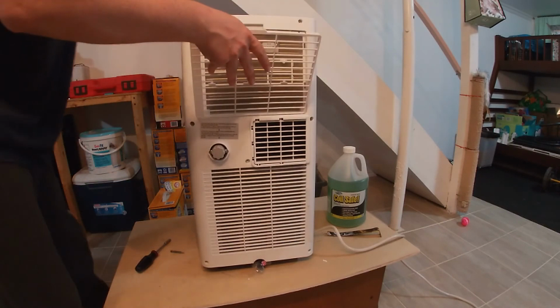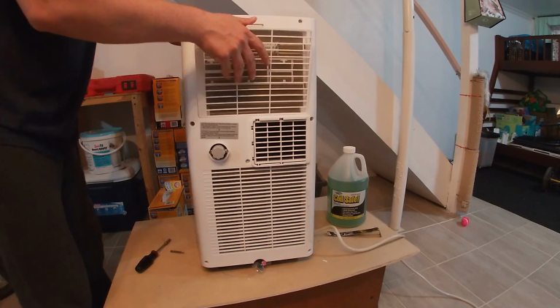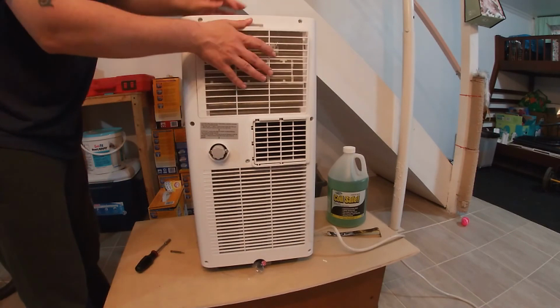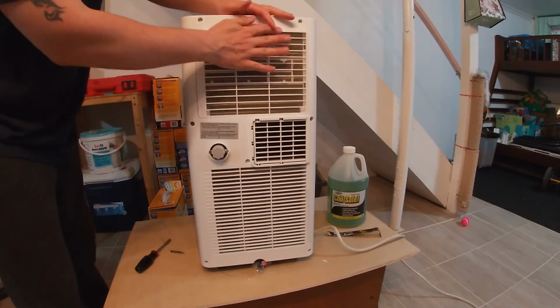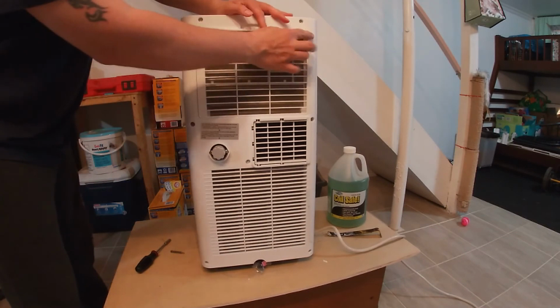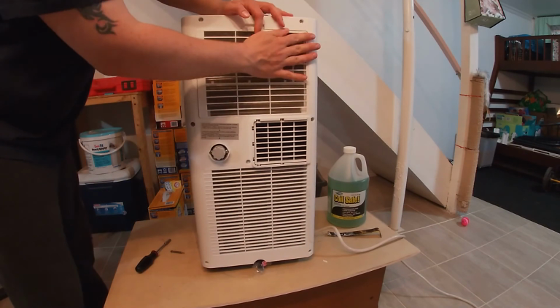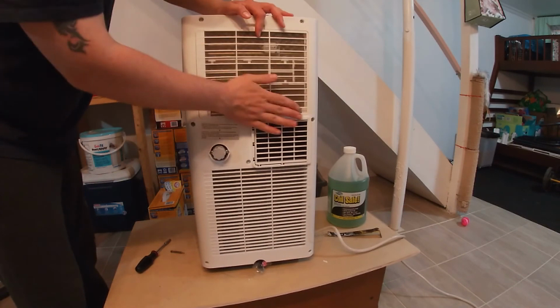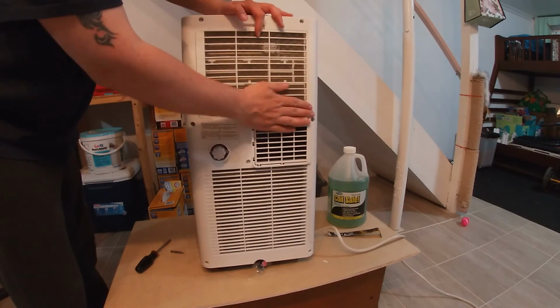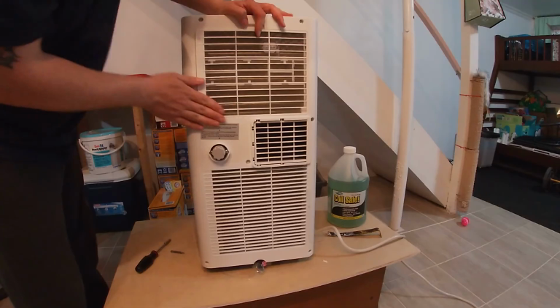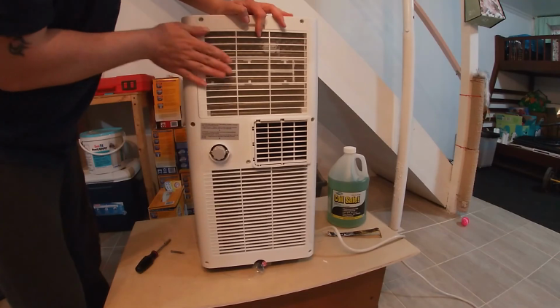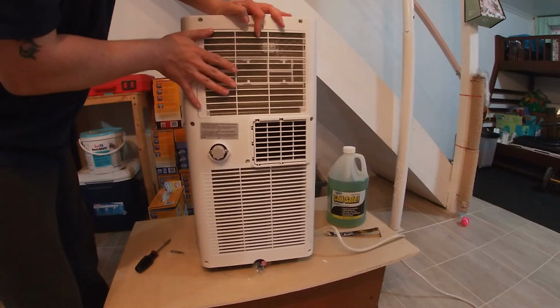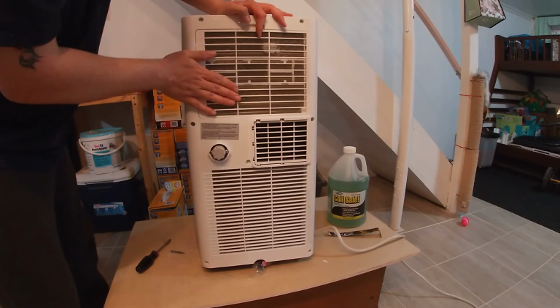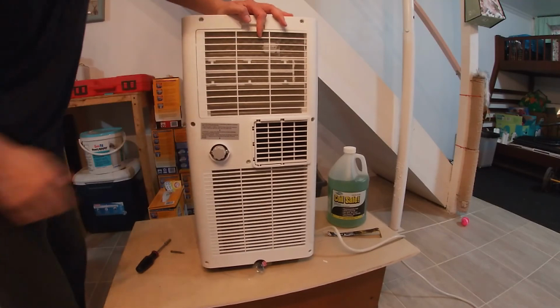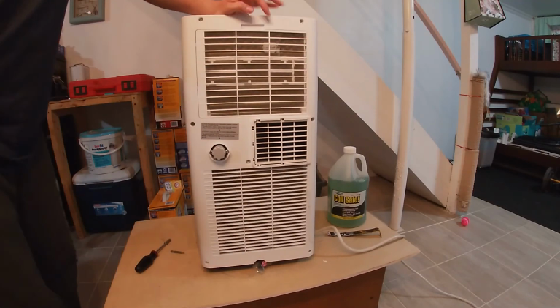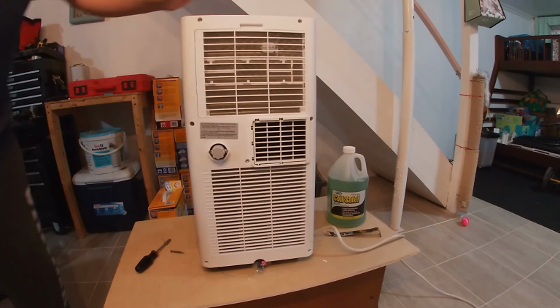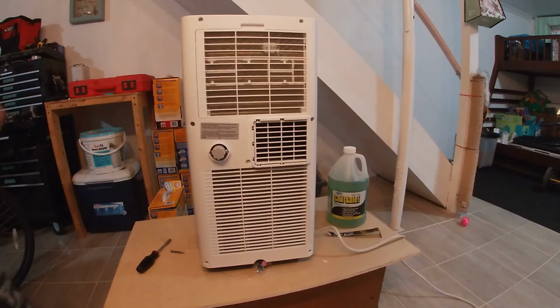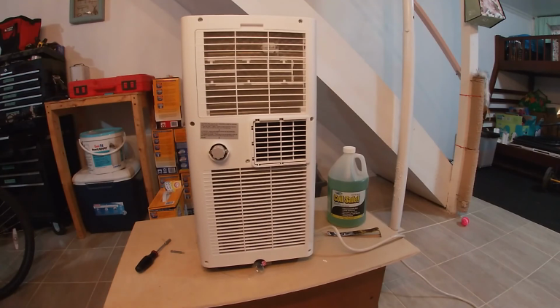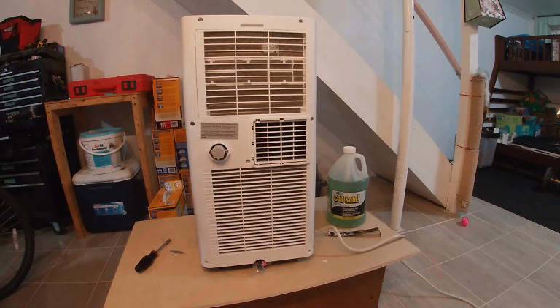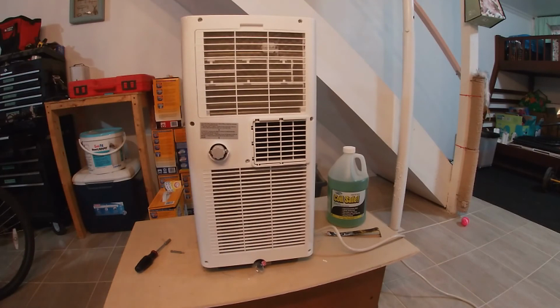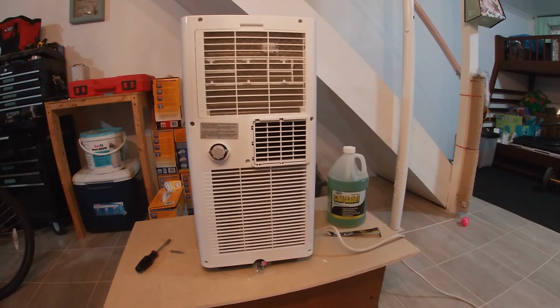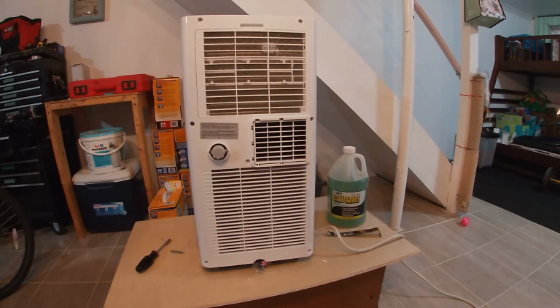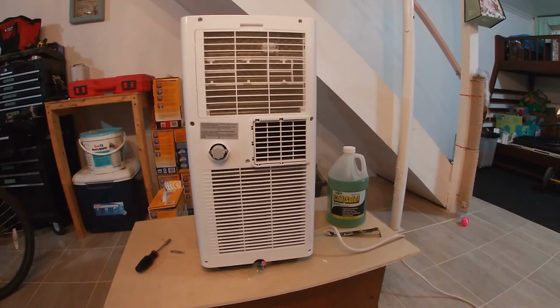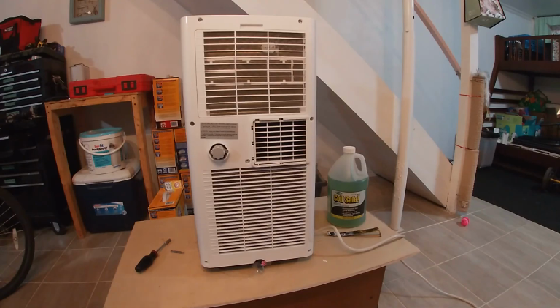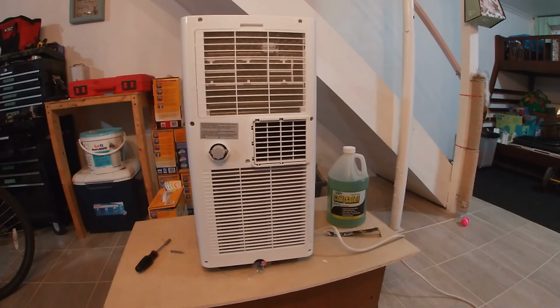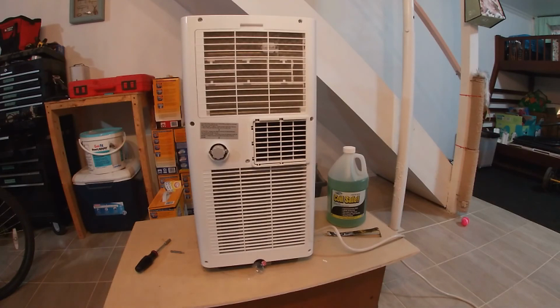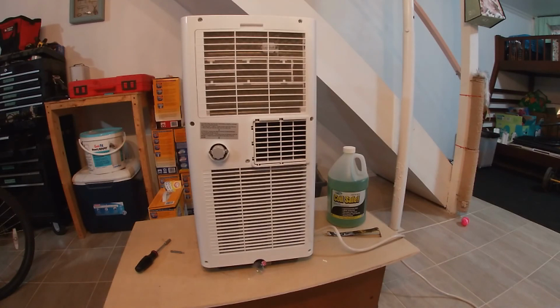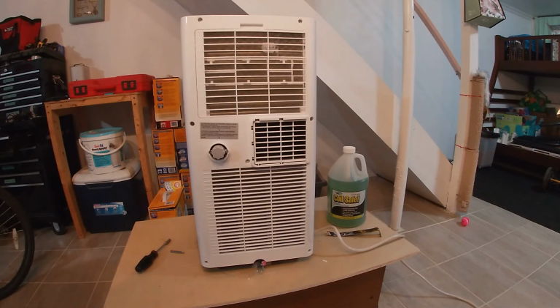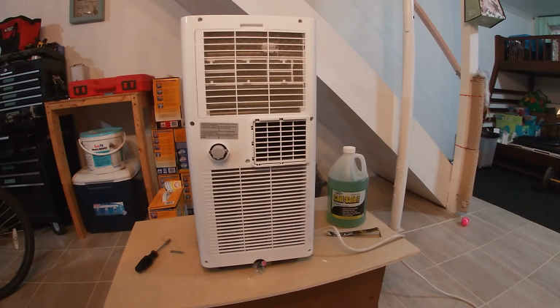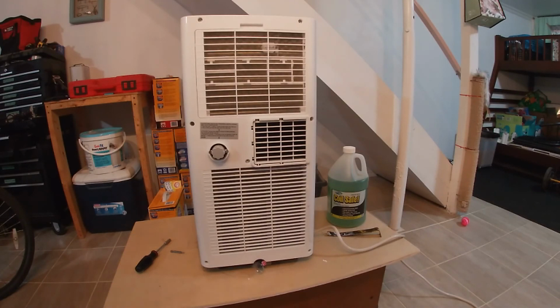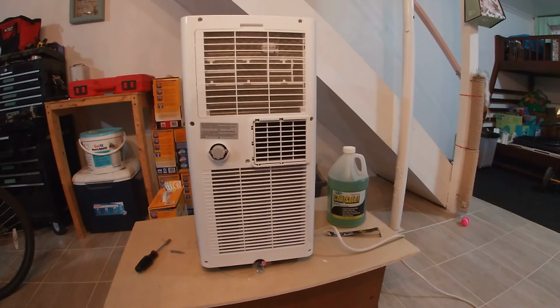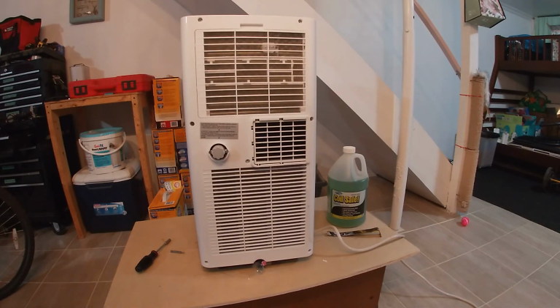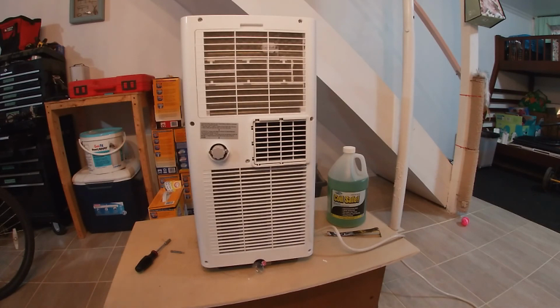And that's all there is to it folks. Hopefully you found this helpful and hopefully you can keep your AC running nice and cool and crisp for a very long time. Don't forget to please like and subscribe.